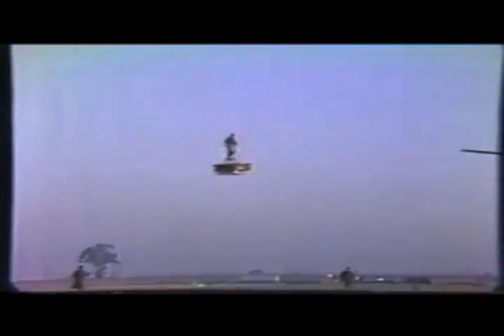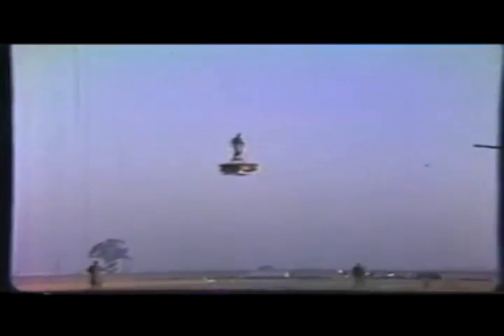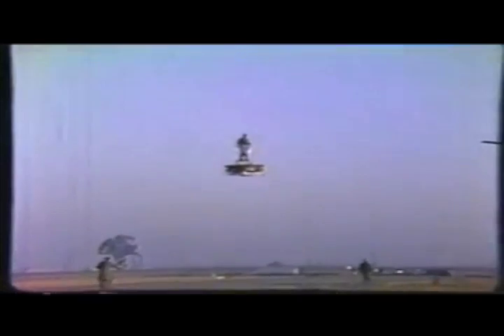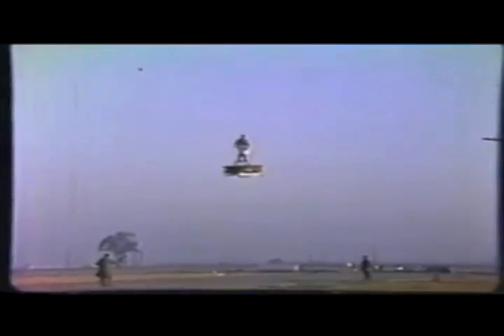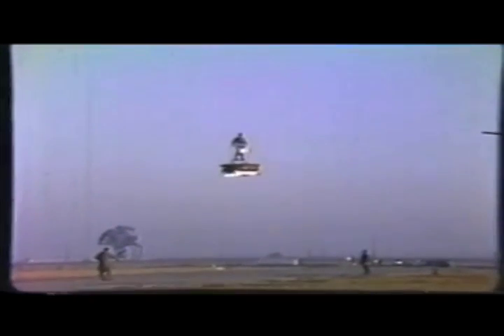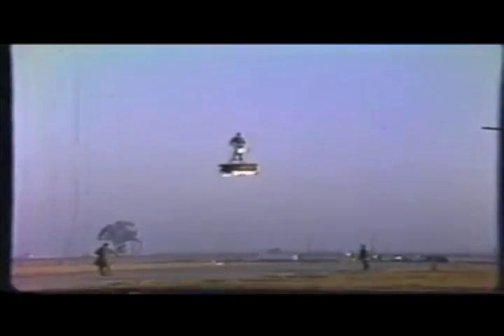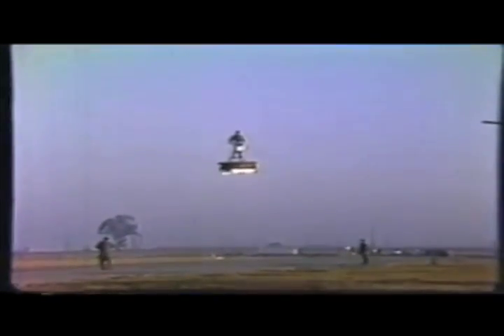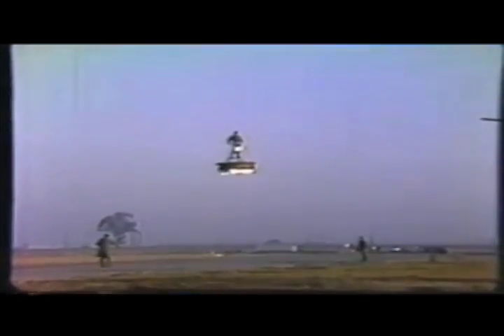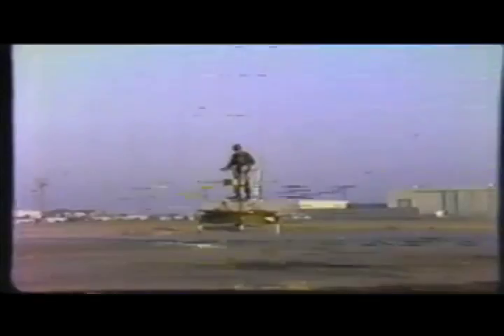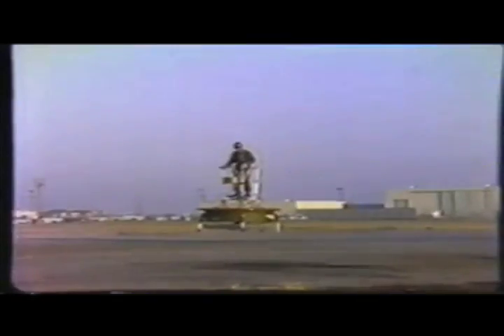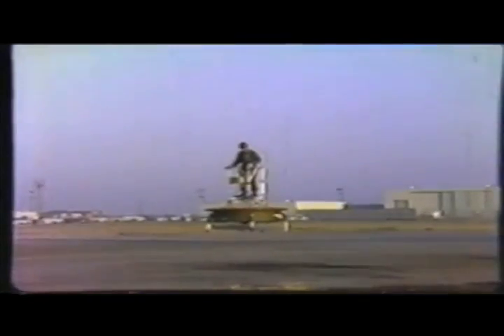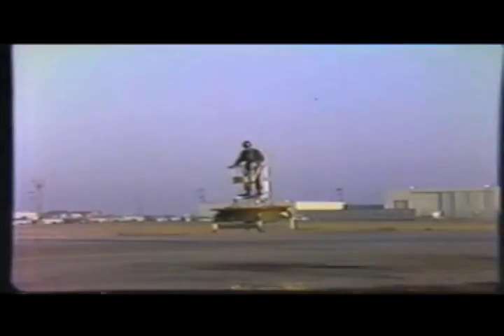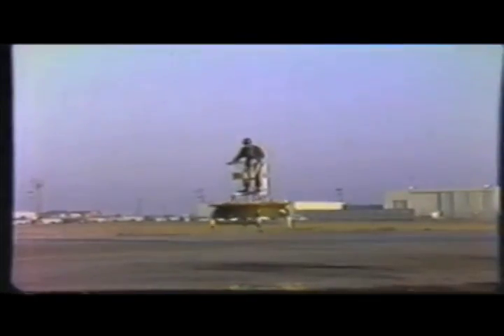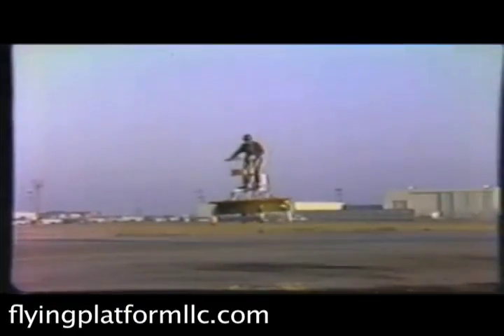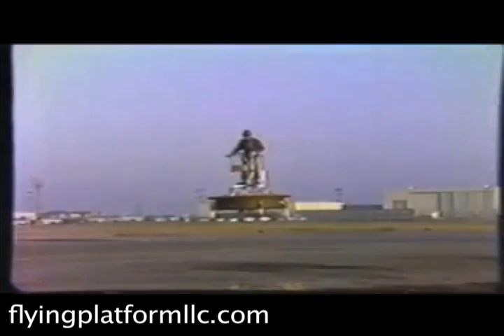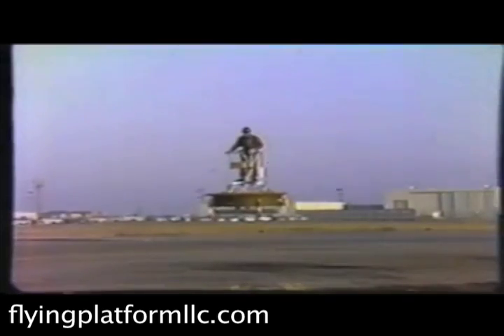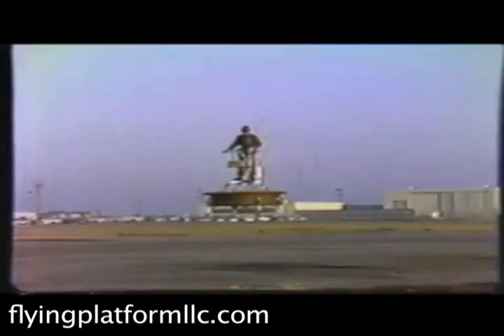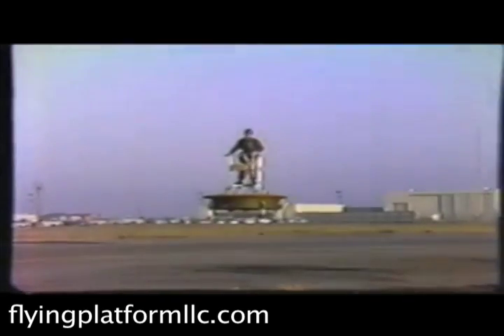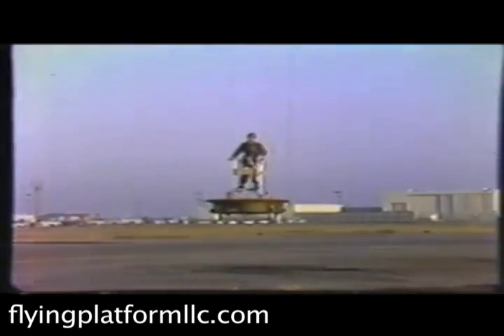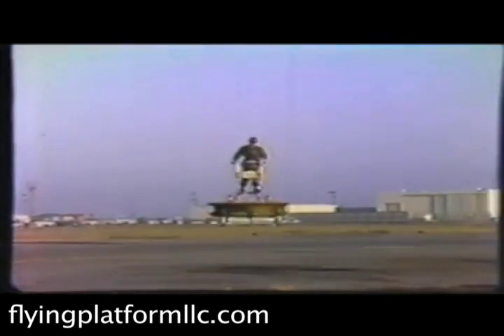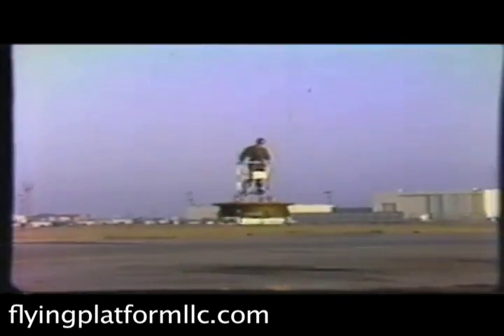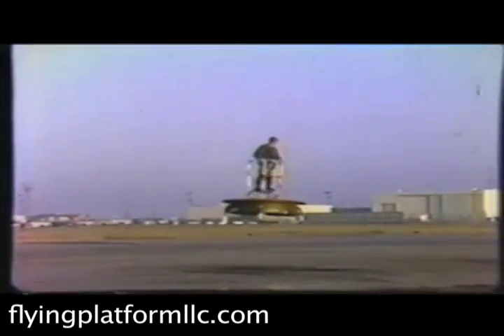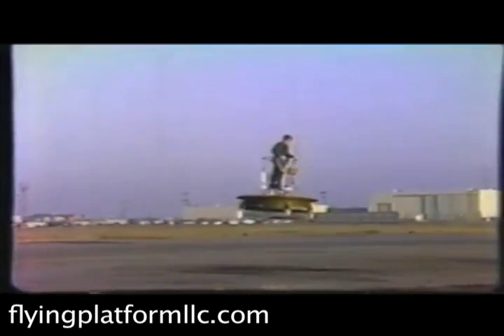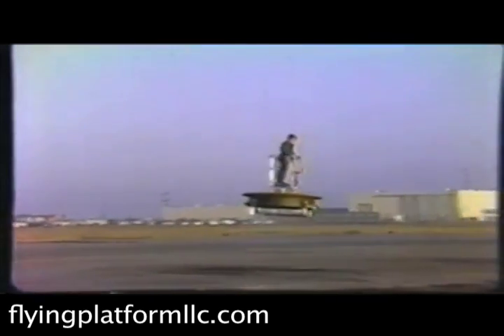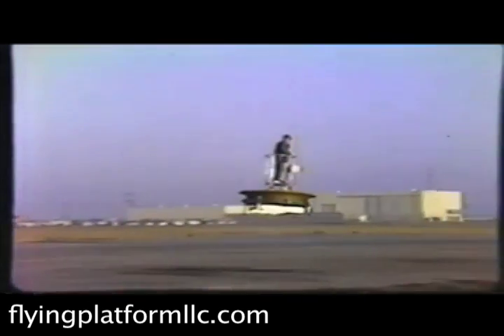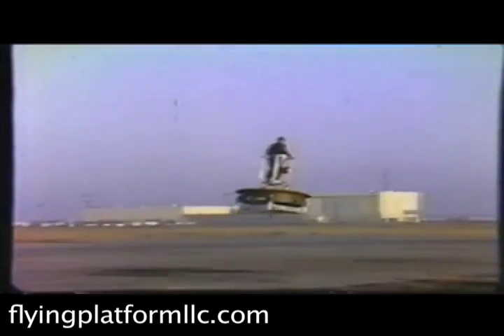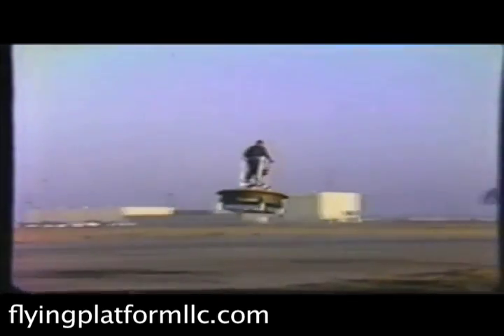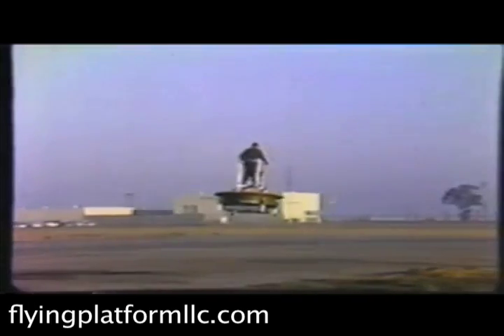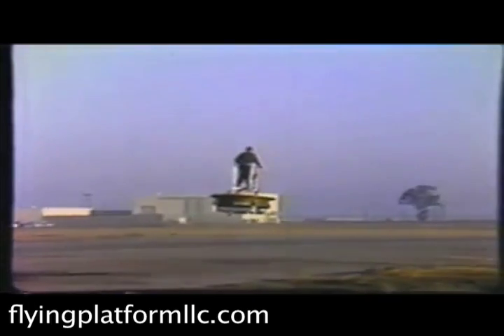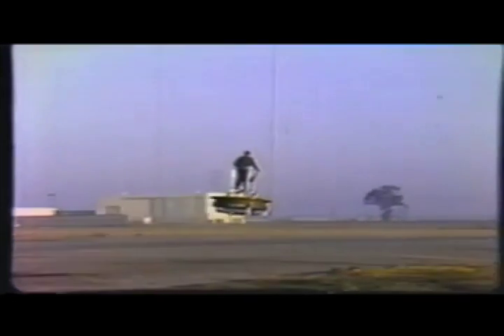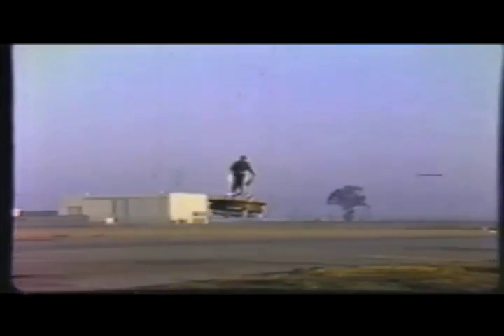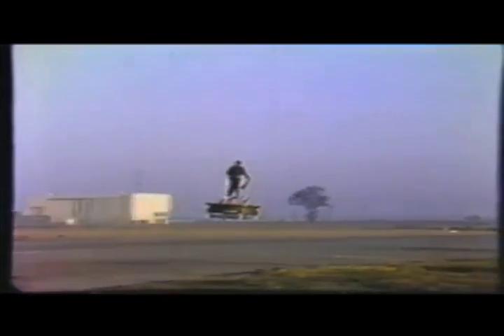The company hopes to fly the prototype in June and start getting them ready for everyone's garage later this year. This has been Russ Niles reporting for AvWeb from U.S. Sport Aviation Expo in Sebring, Florida. Thanks for watching.